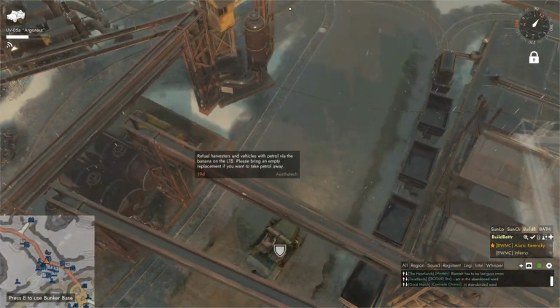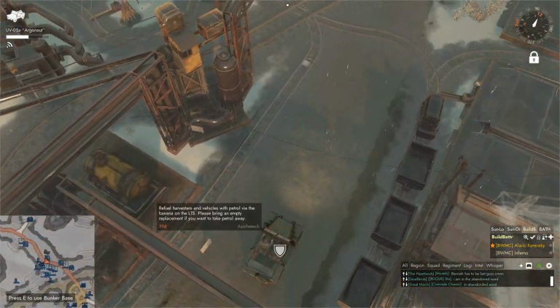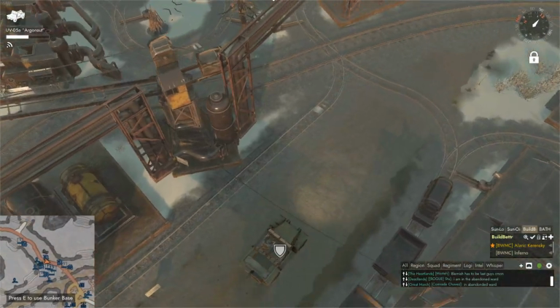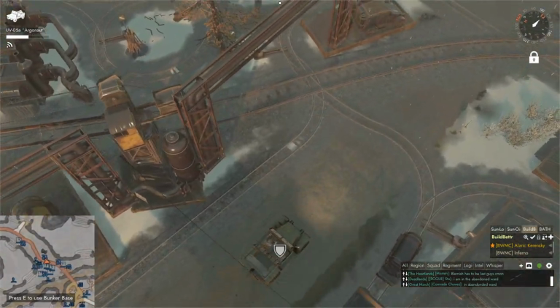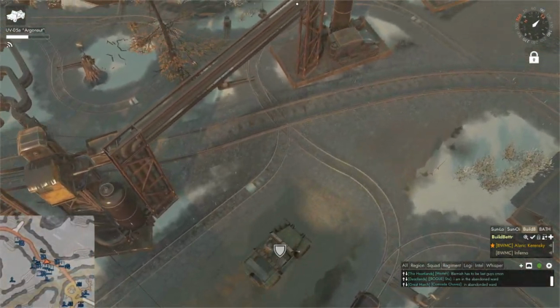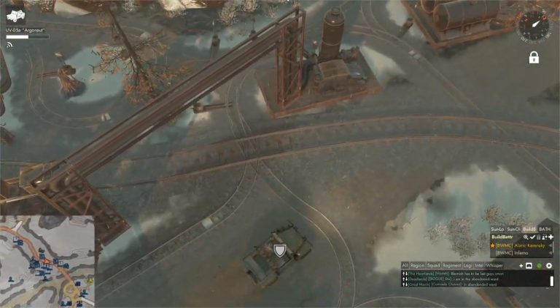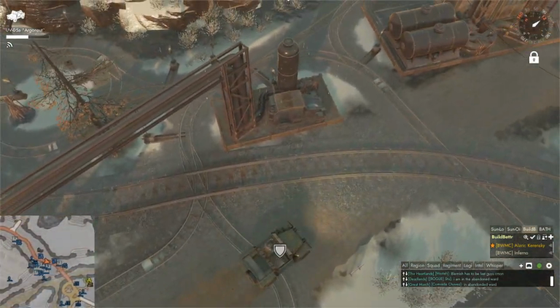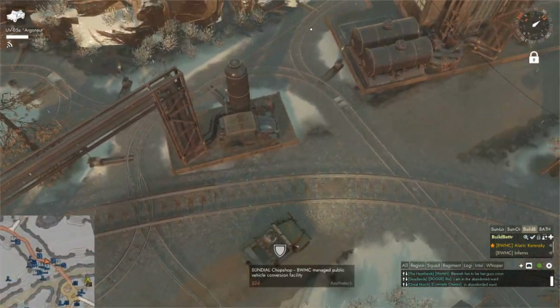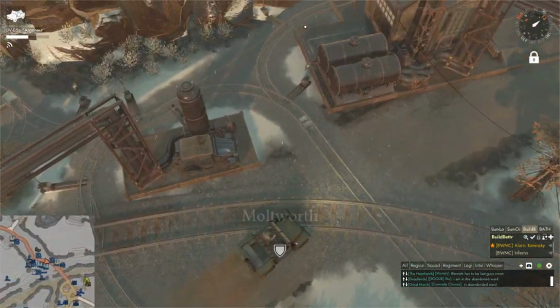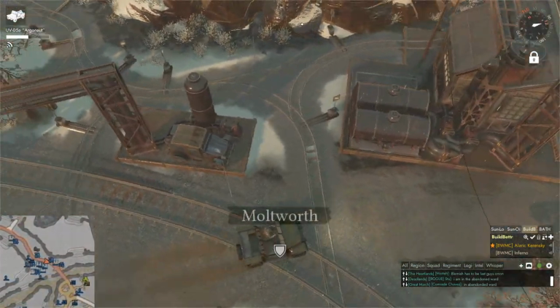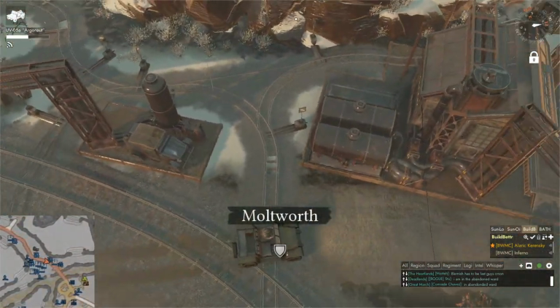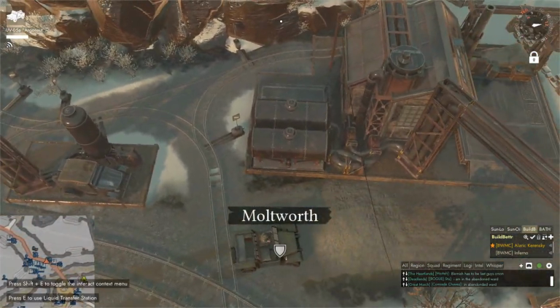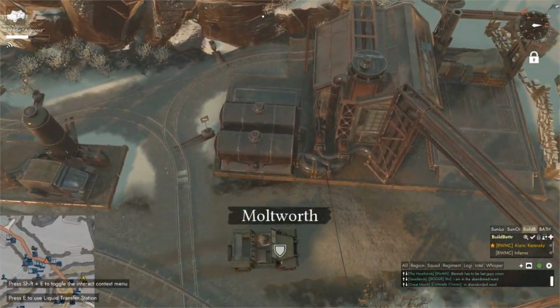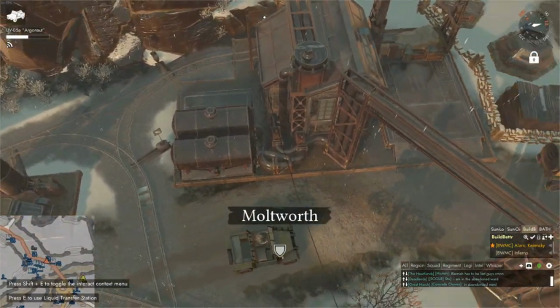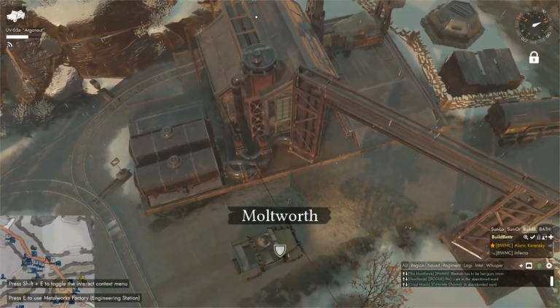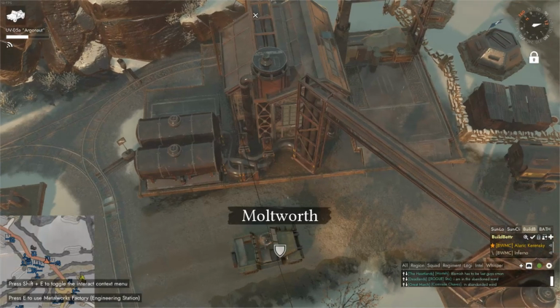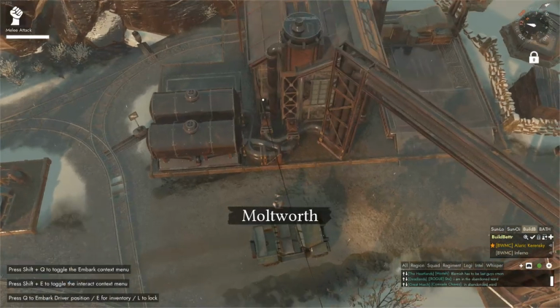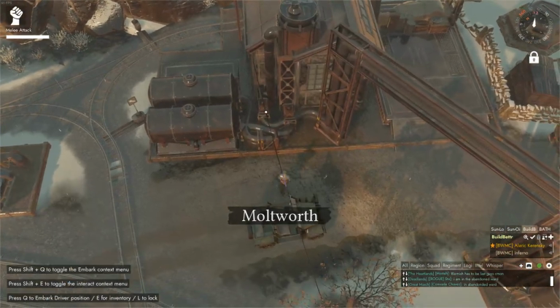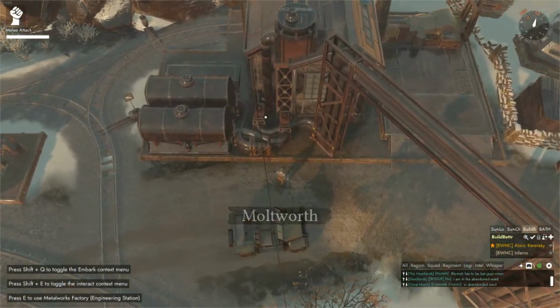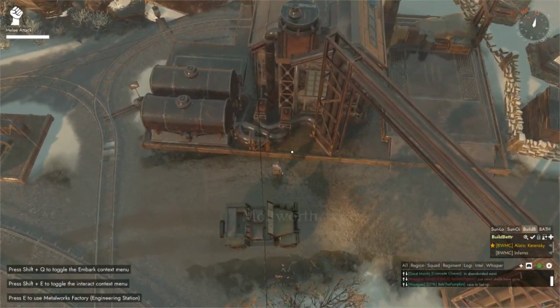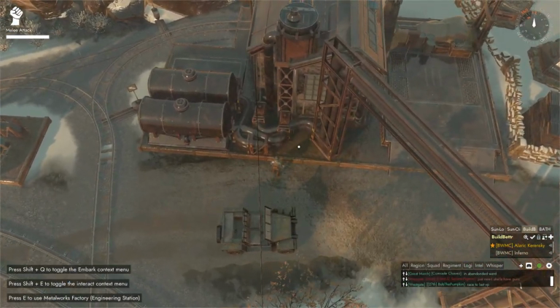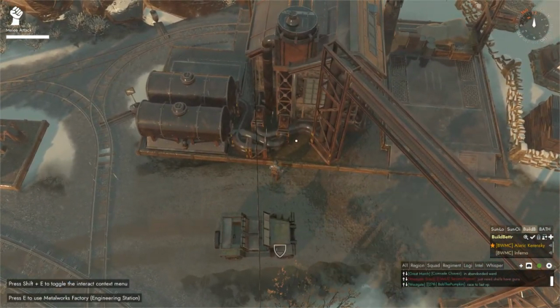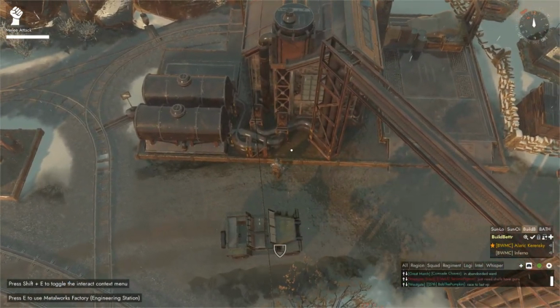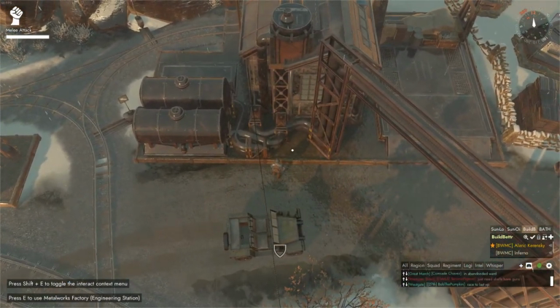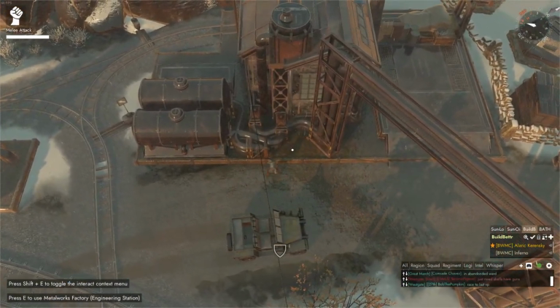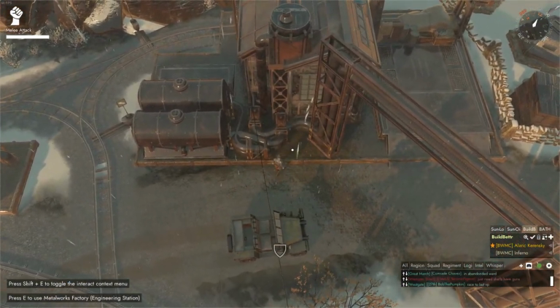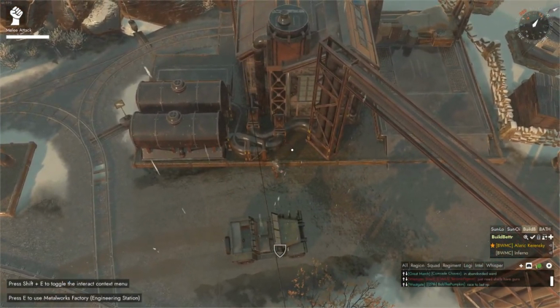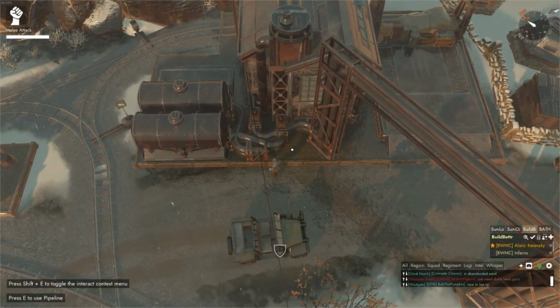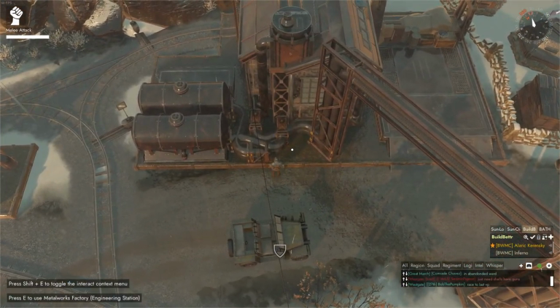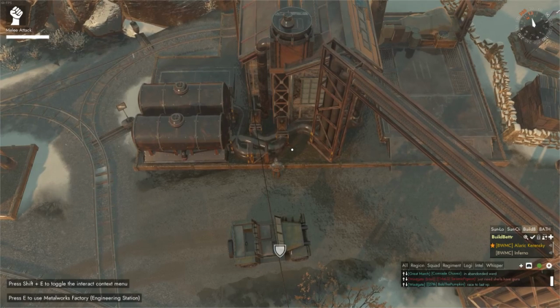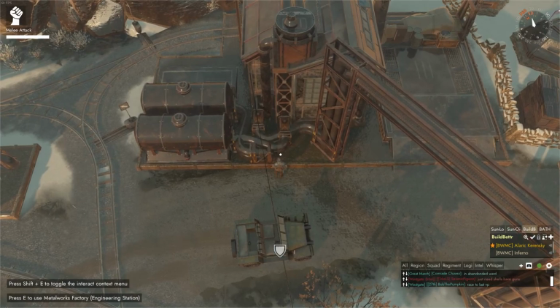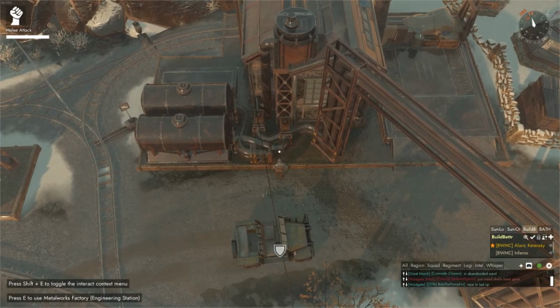All the overhead pipes. All the rail spaghetti. Here's a quad-place pipe that took about an hour to figure out.